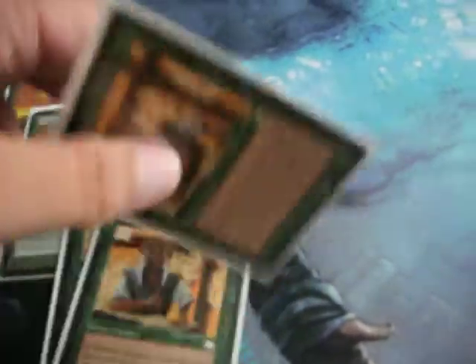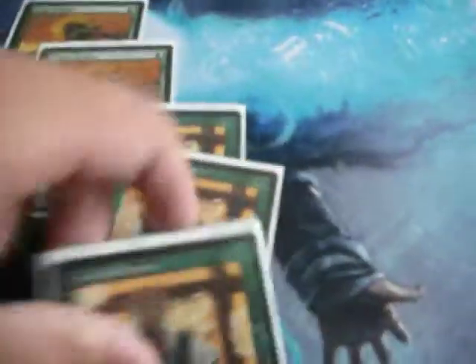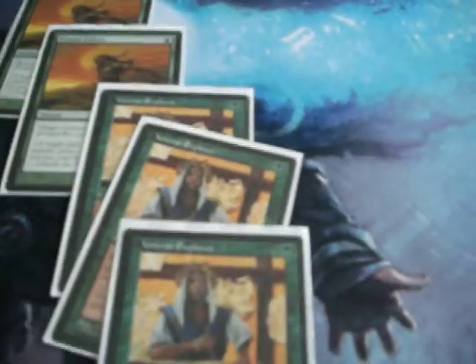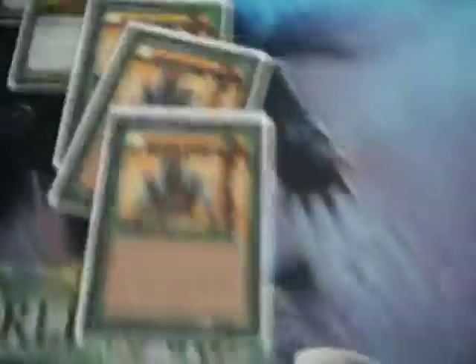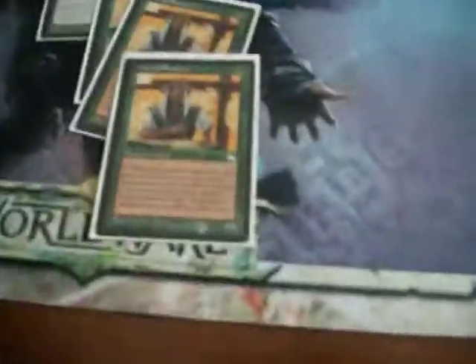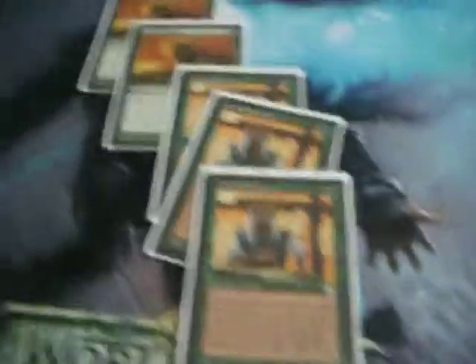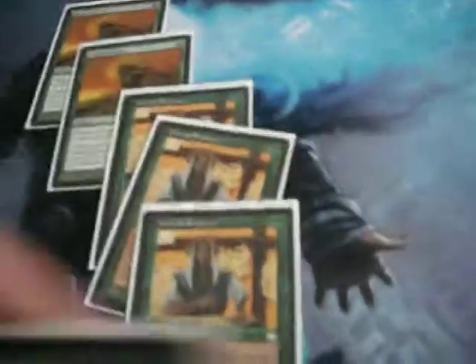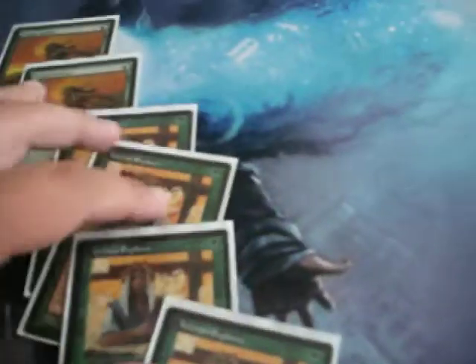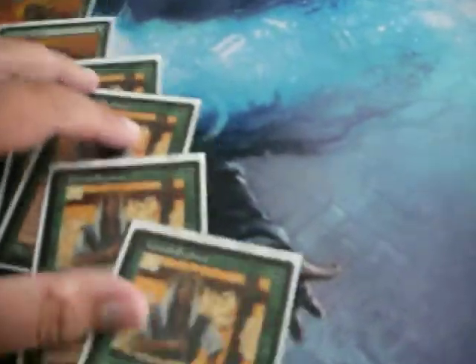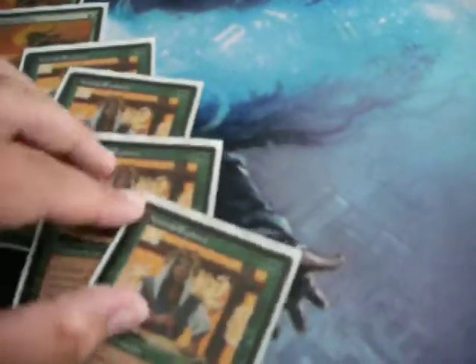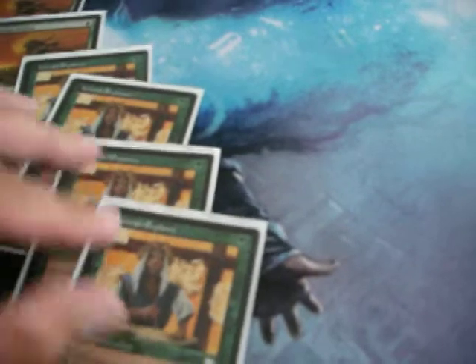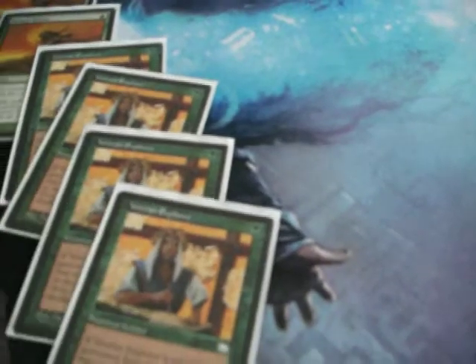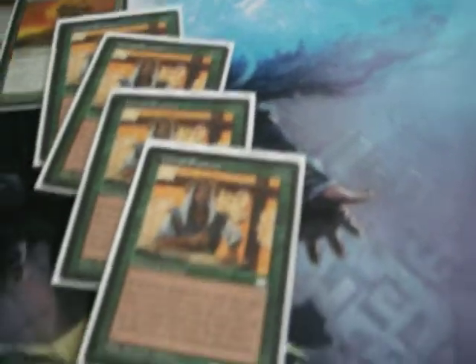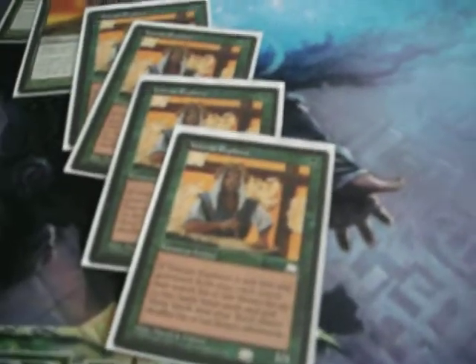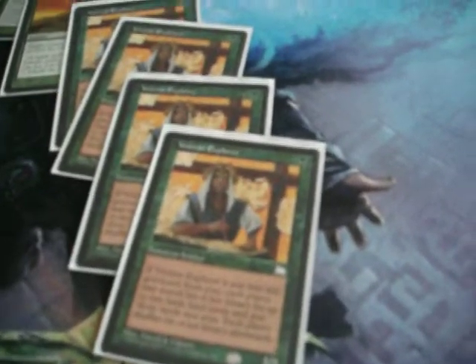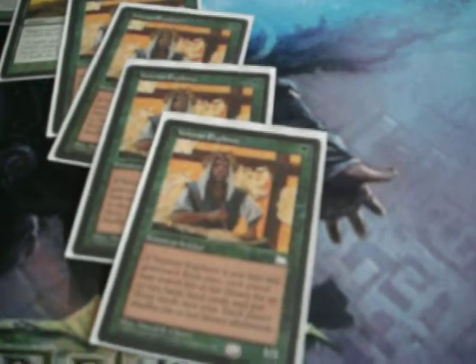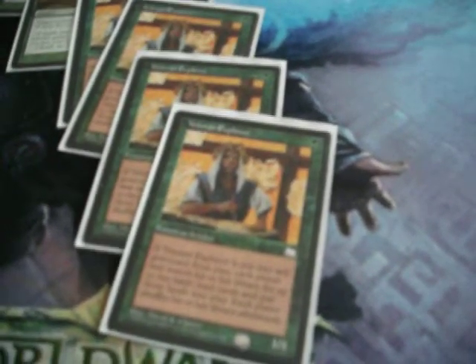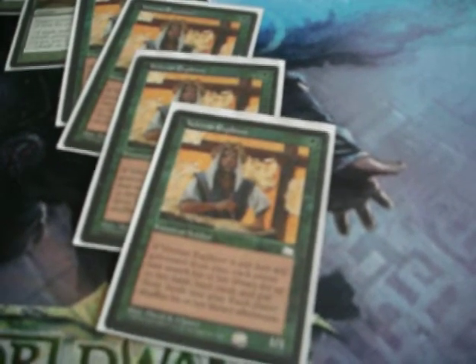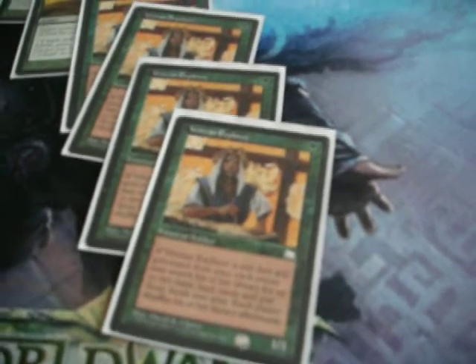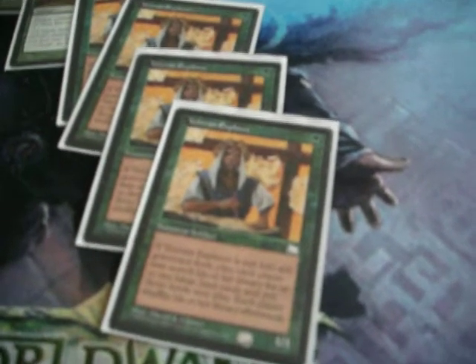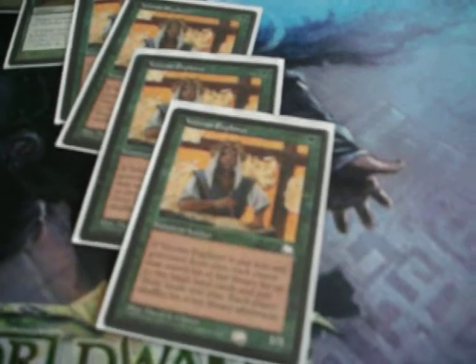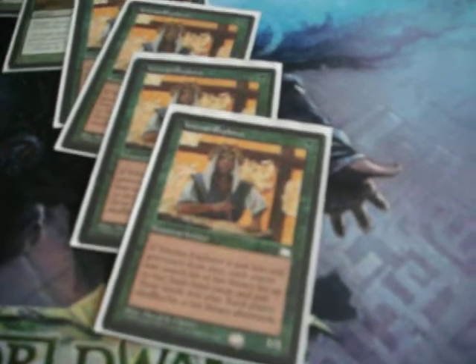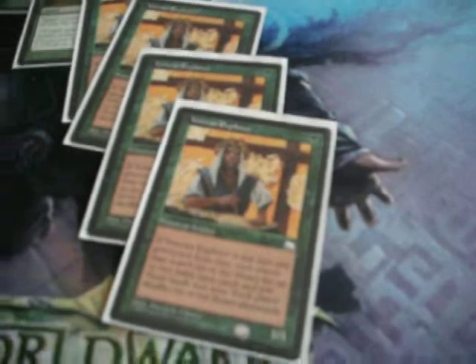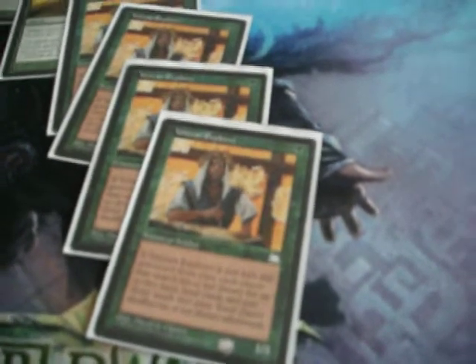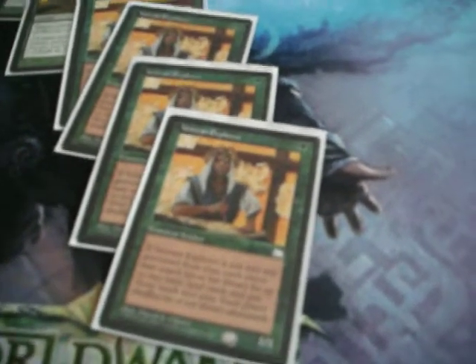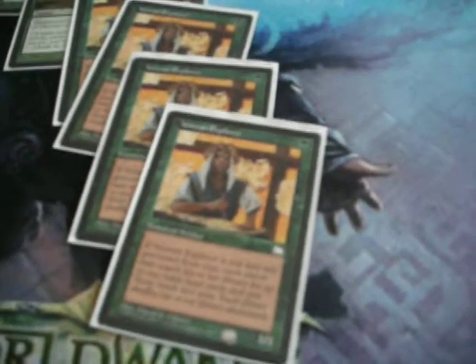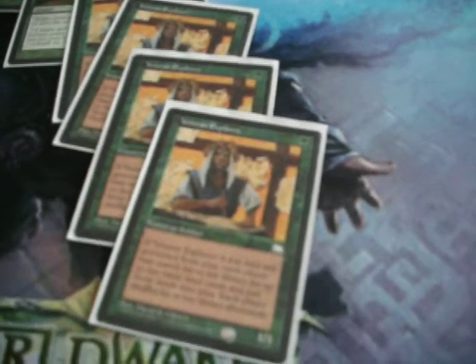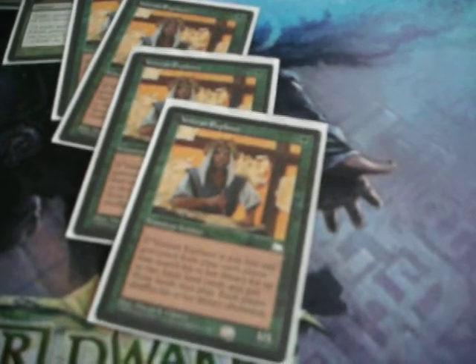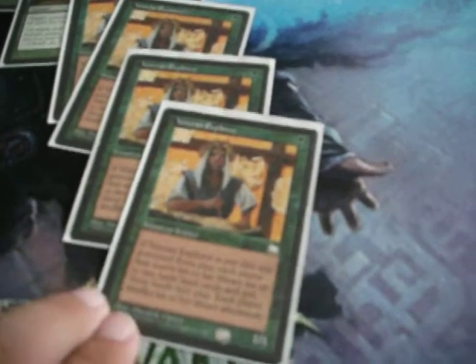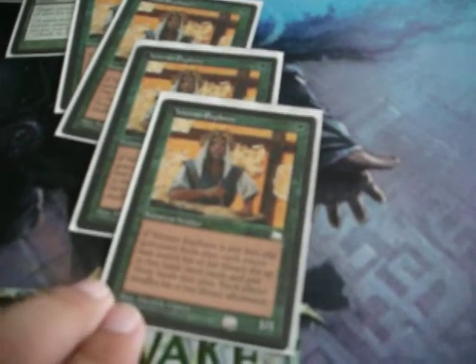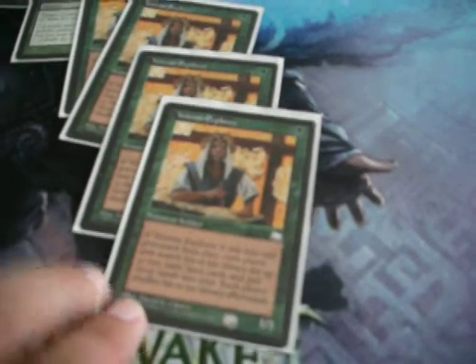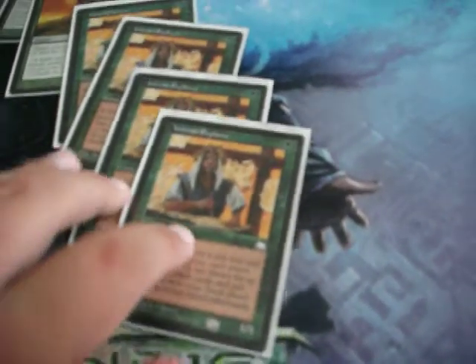4 of these explorers. 1 mana for a 1/1 Soldier. When he dies, search your deck — each player may search your deck for 2 basic lands to put into play tapped.